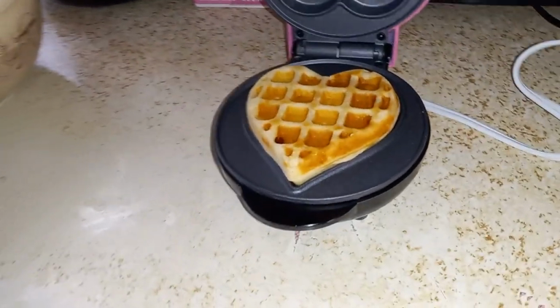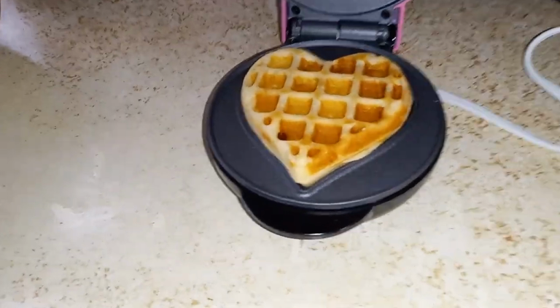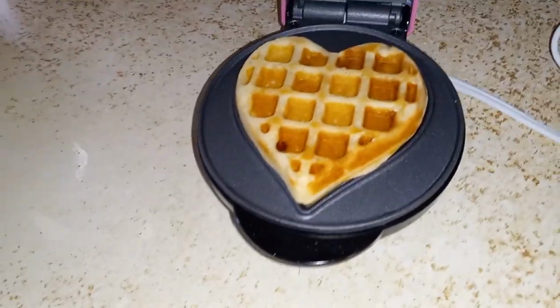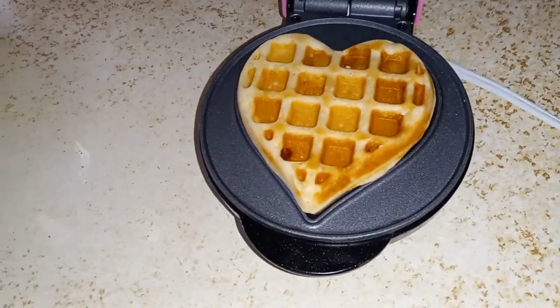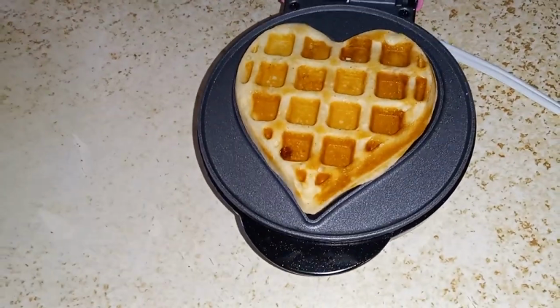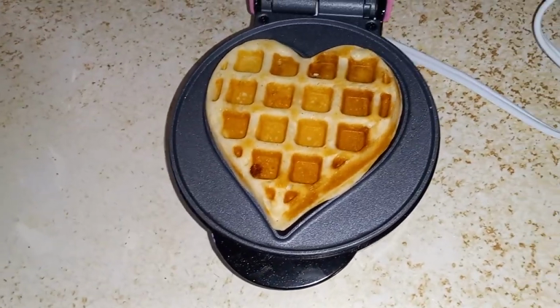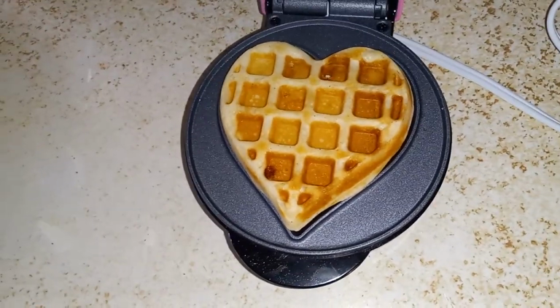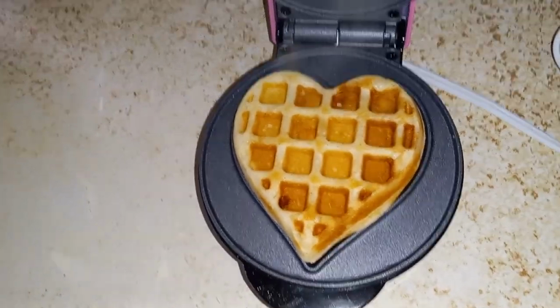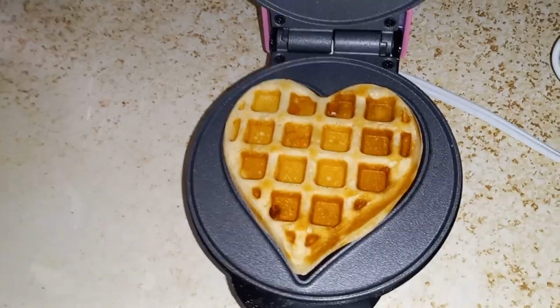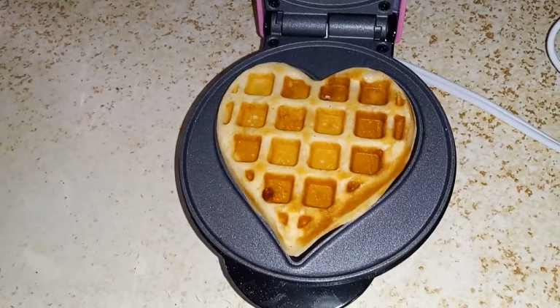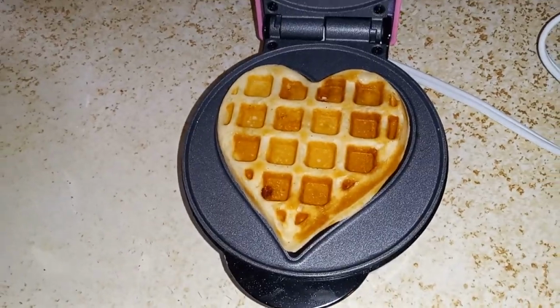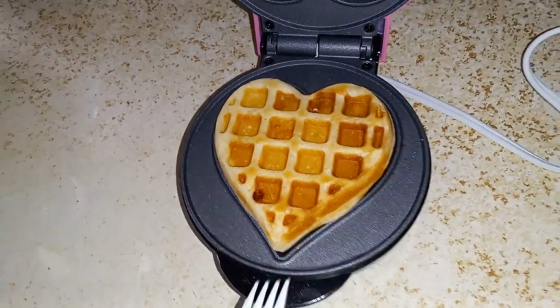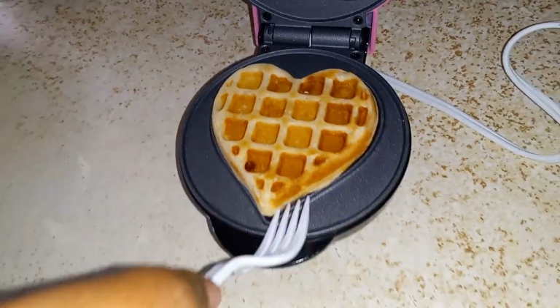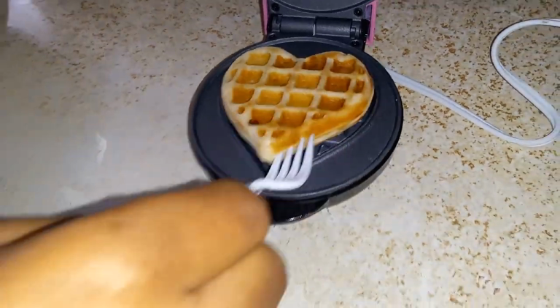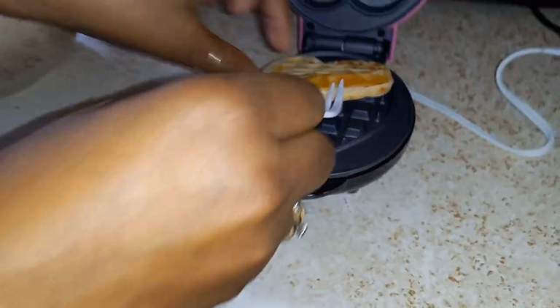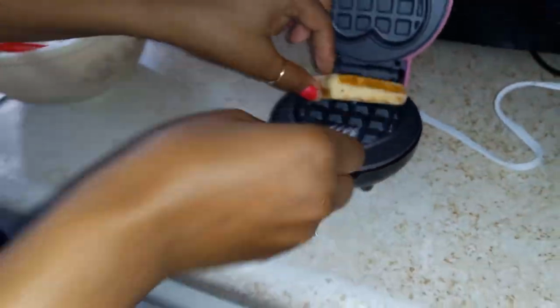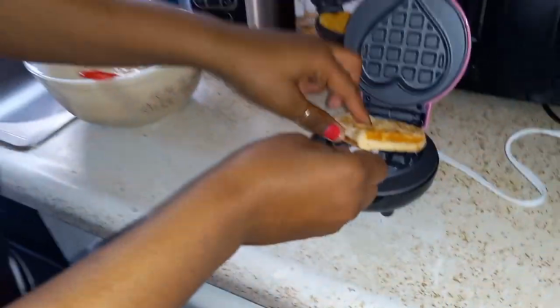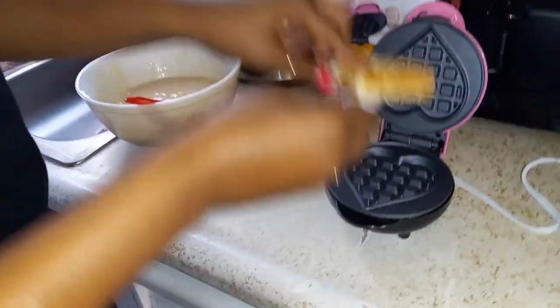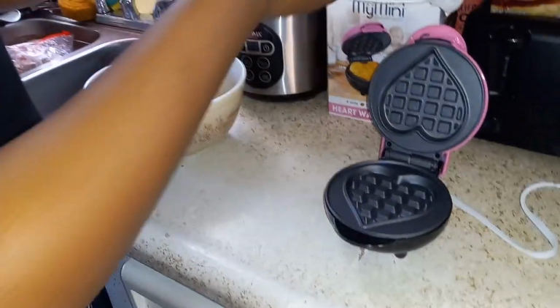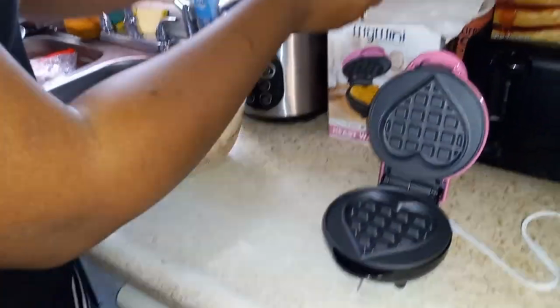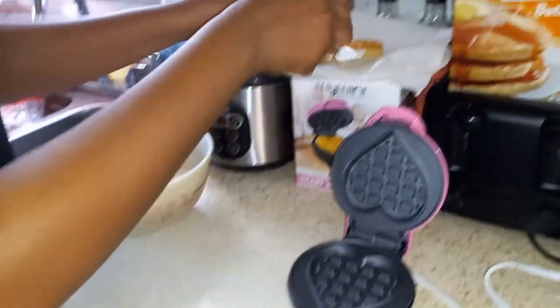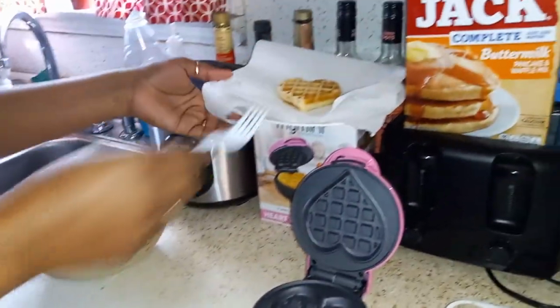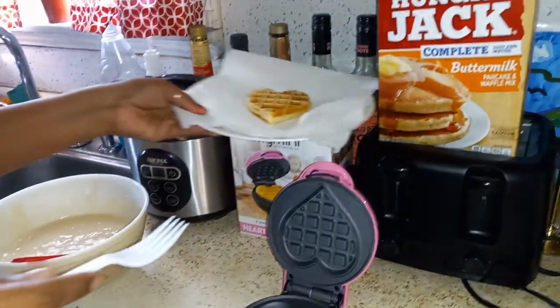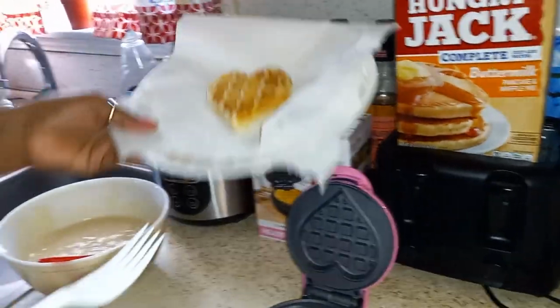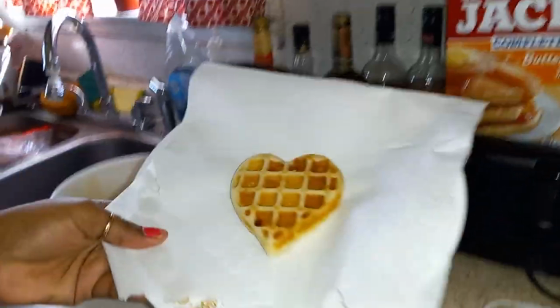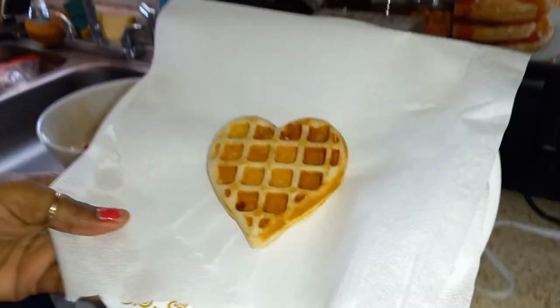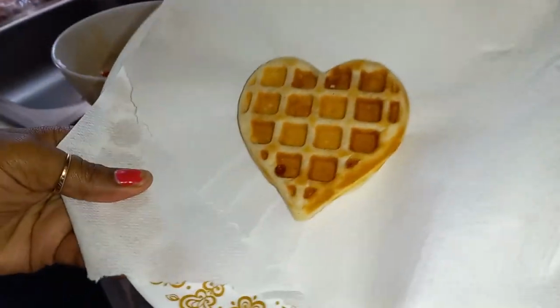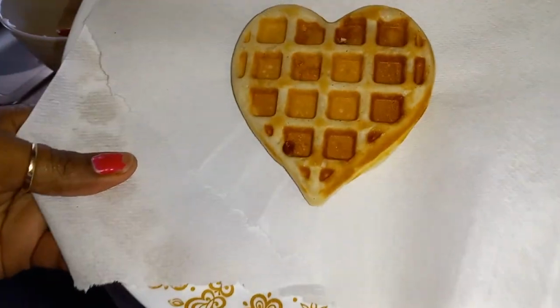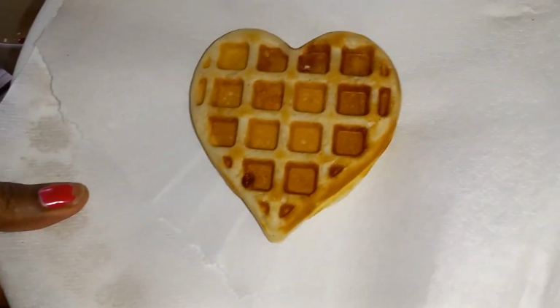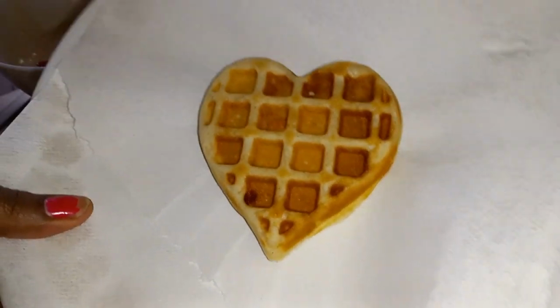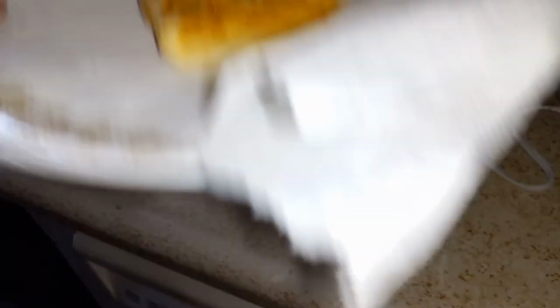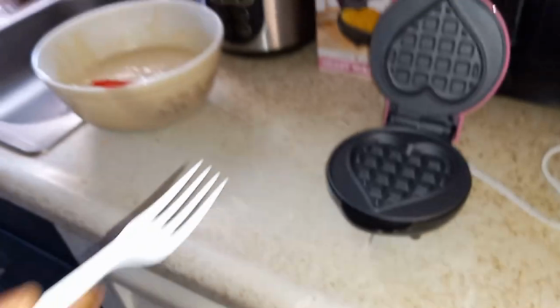Beautiful. I love it. Okay, let's take it out. Let's put it up here. Perfect guys. Let's try another one.